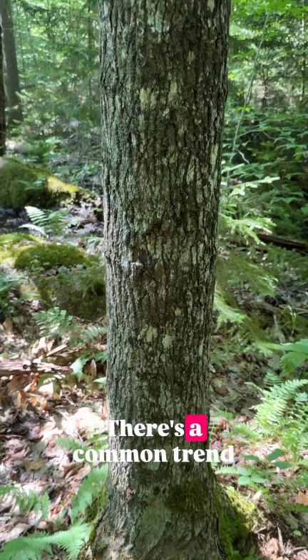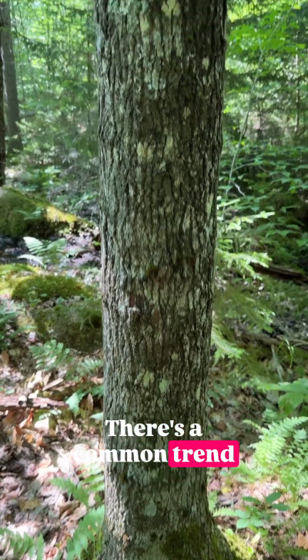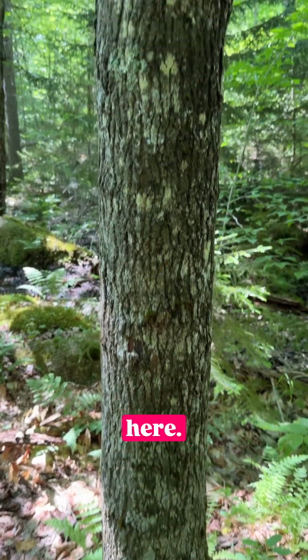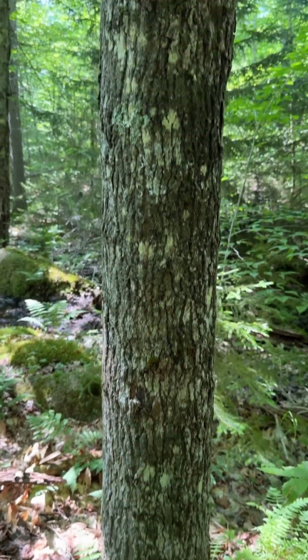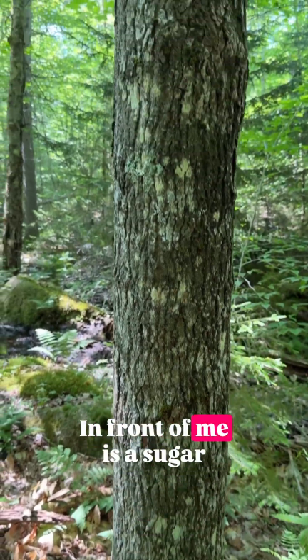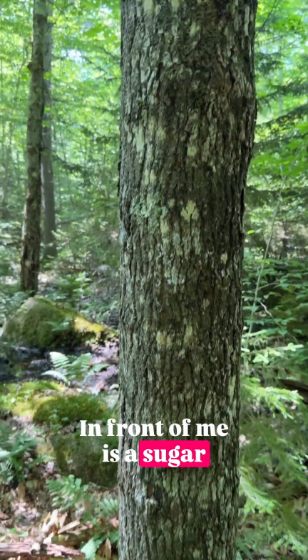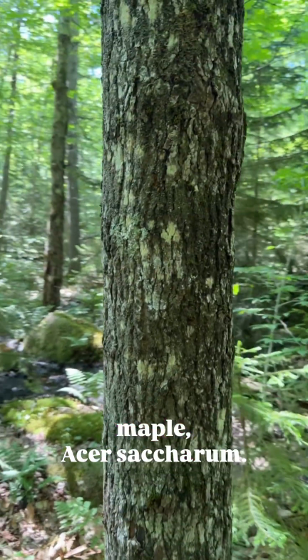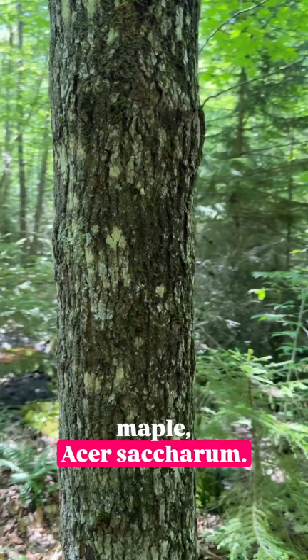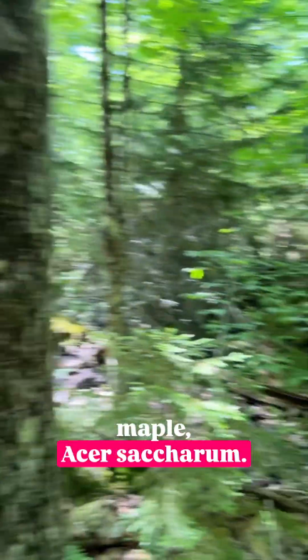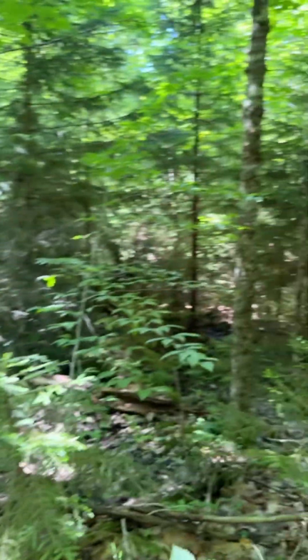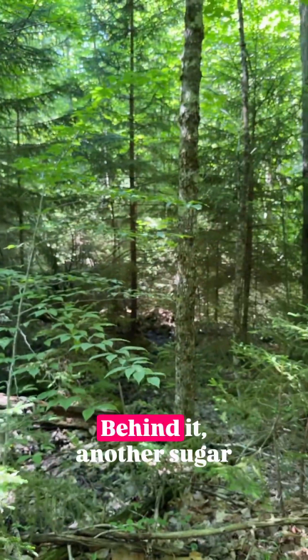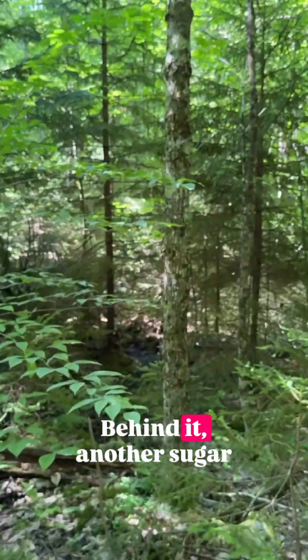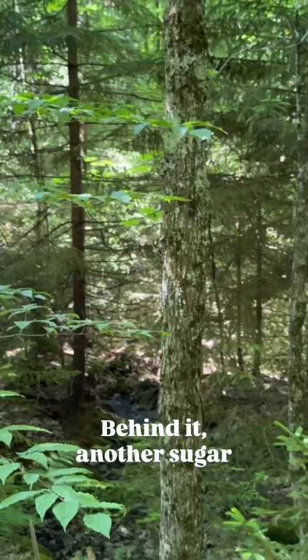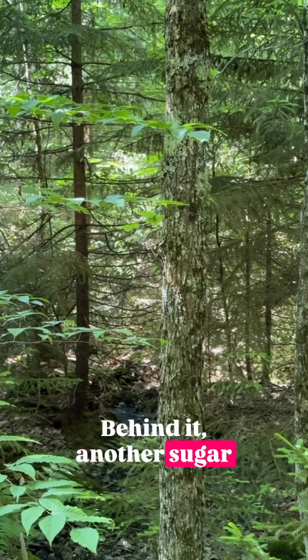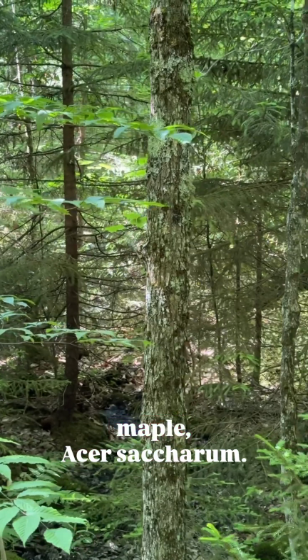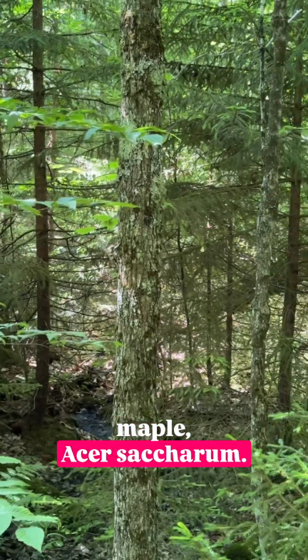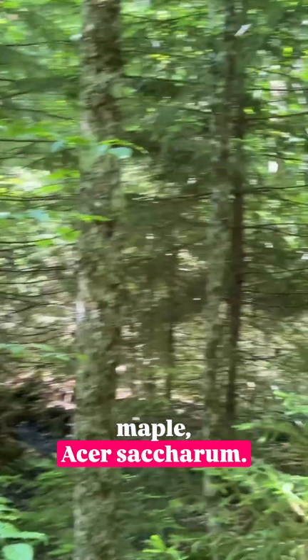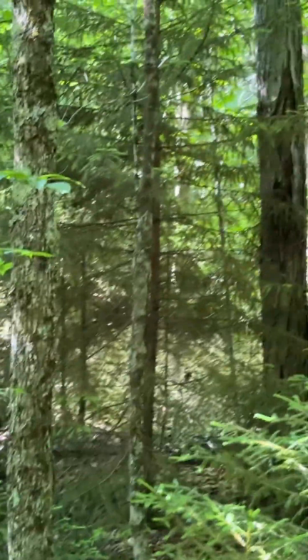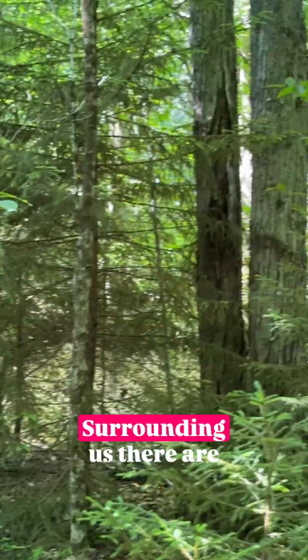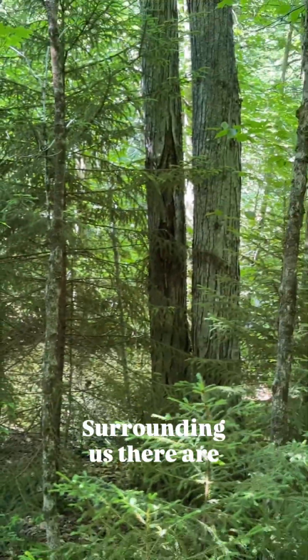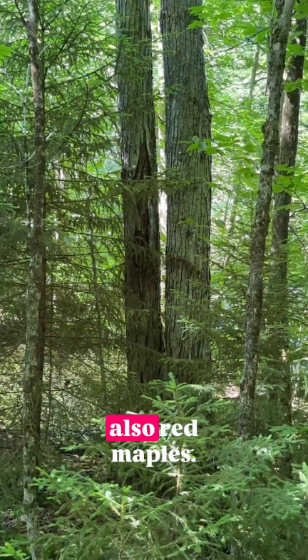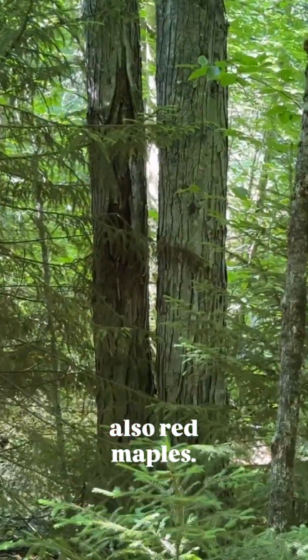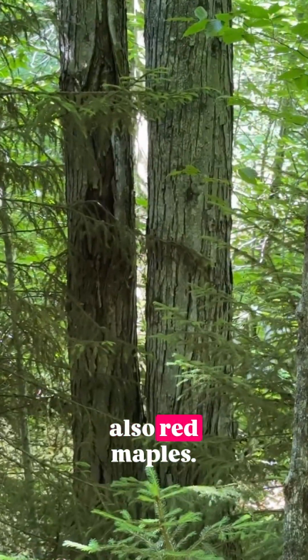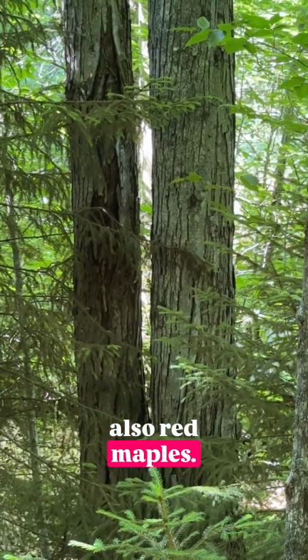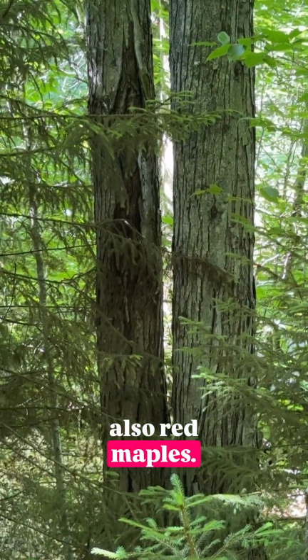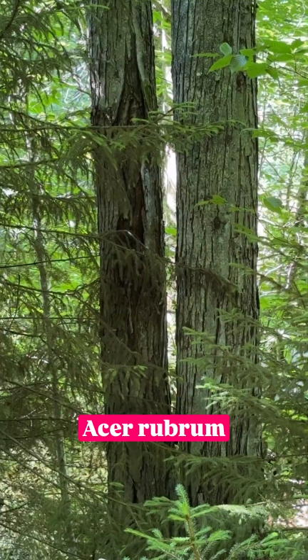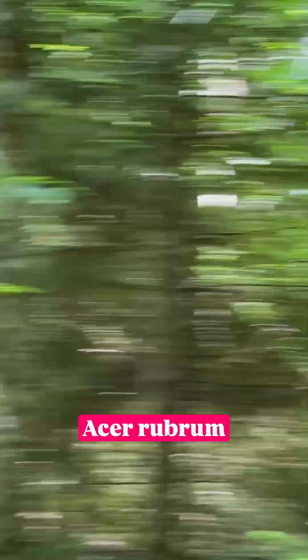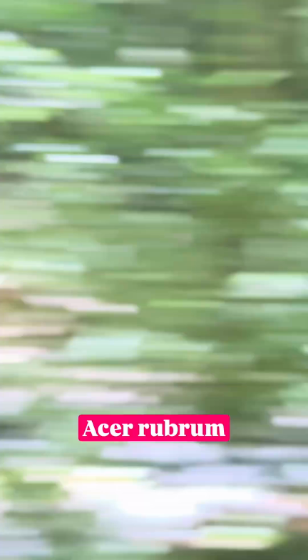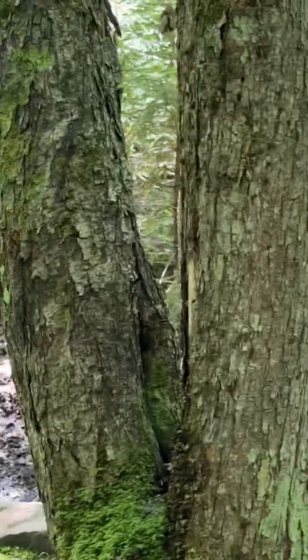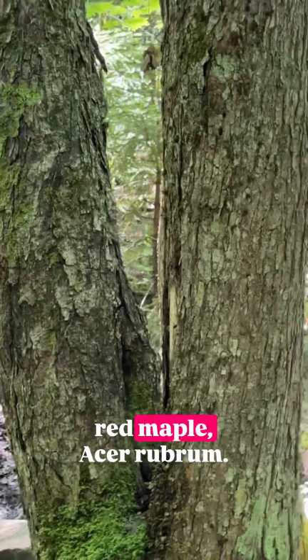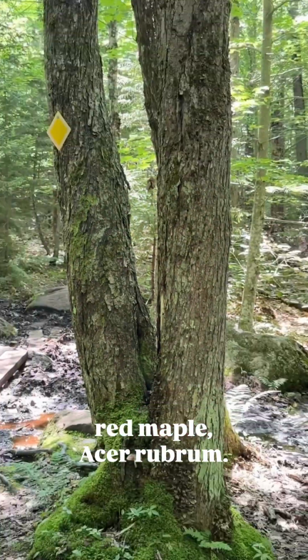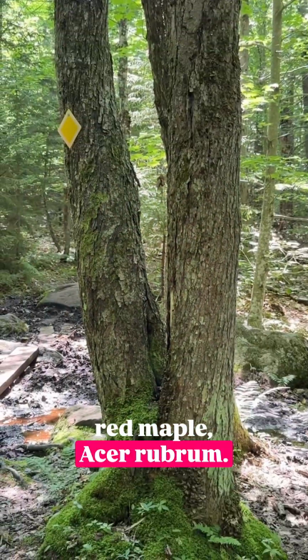There's a common trend here. In front of me is a sugar maple, Acer saccharum. Behind it, another sugar maple, Acer saccharum. Surrounding us, there are also red maples, Acer rubrum.